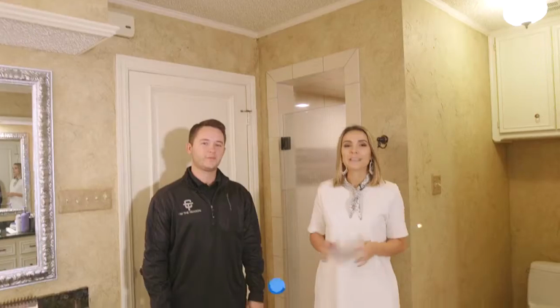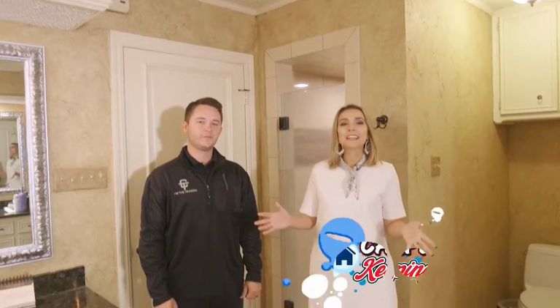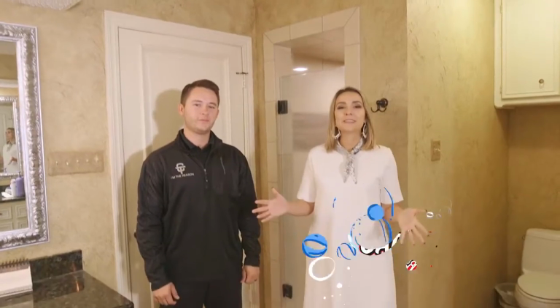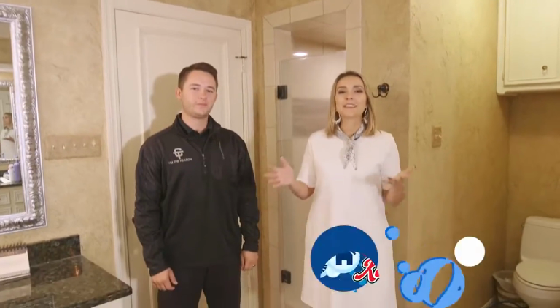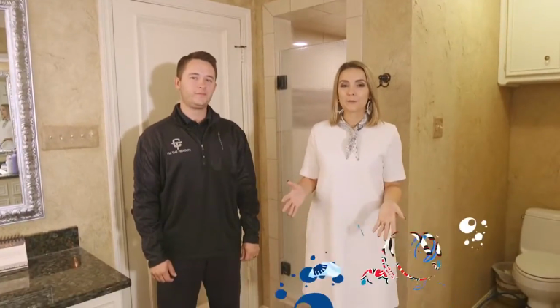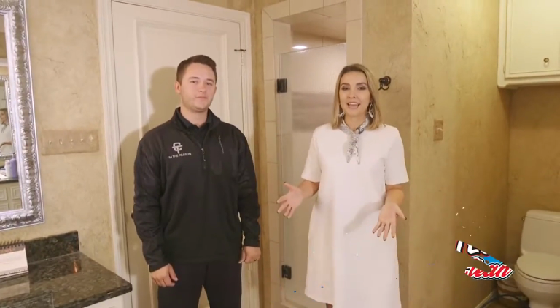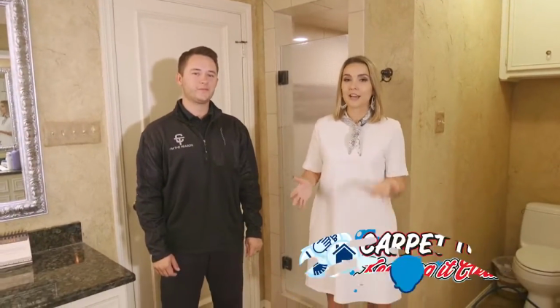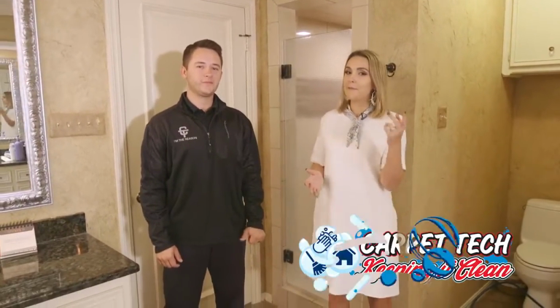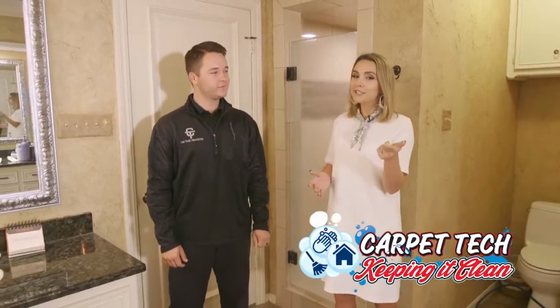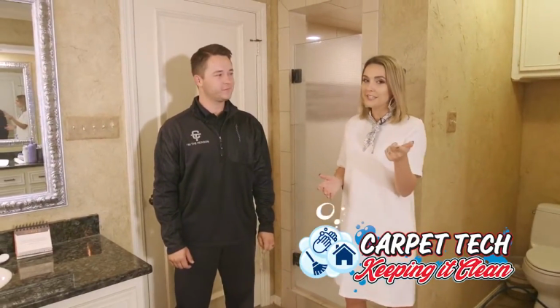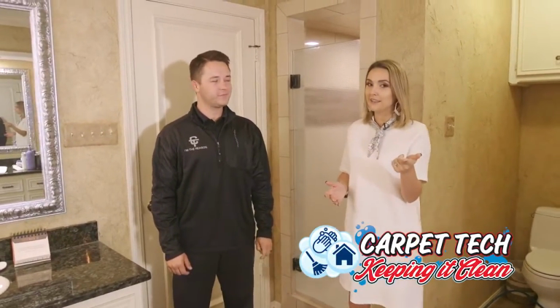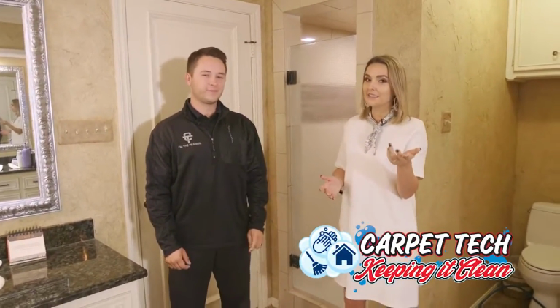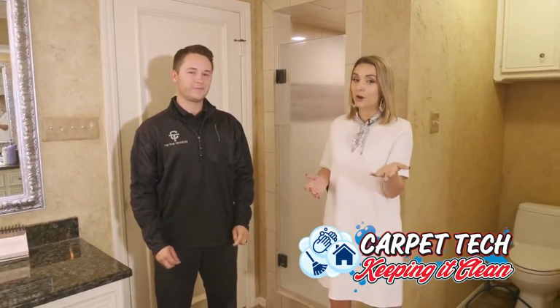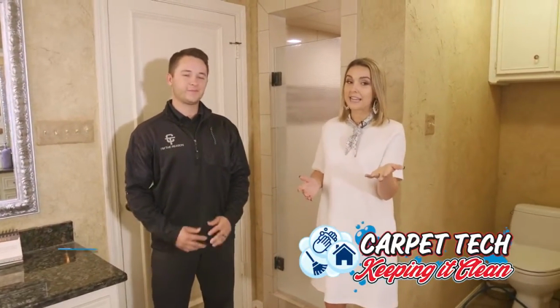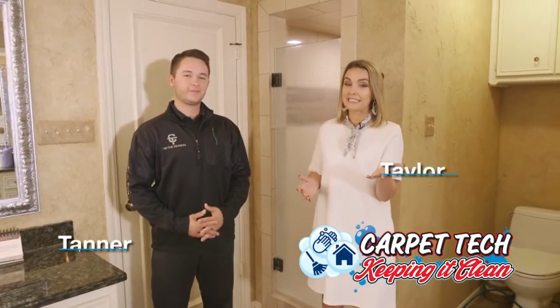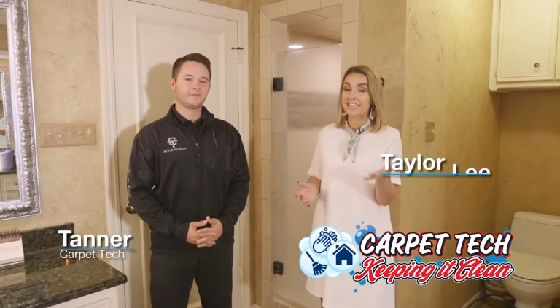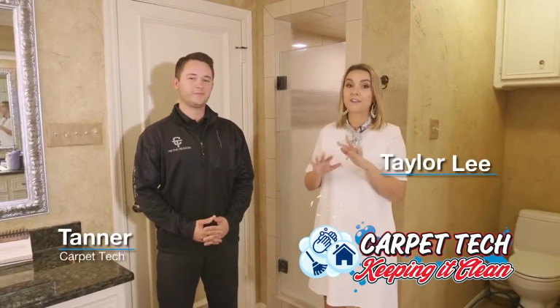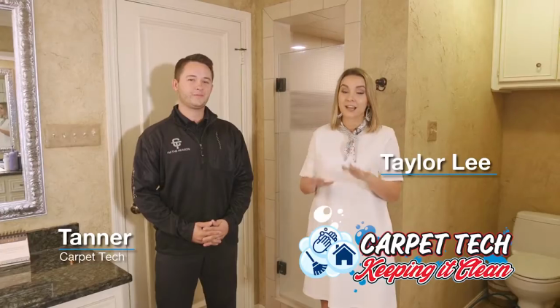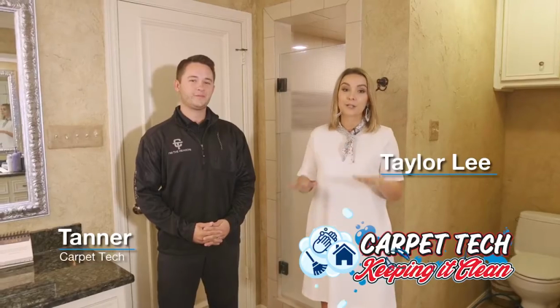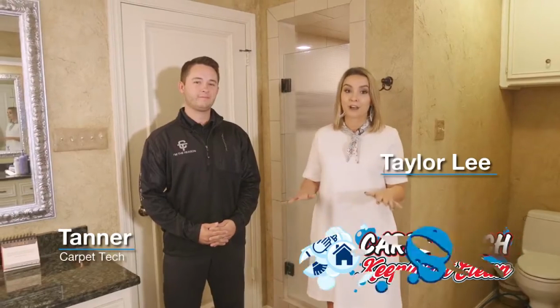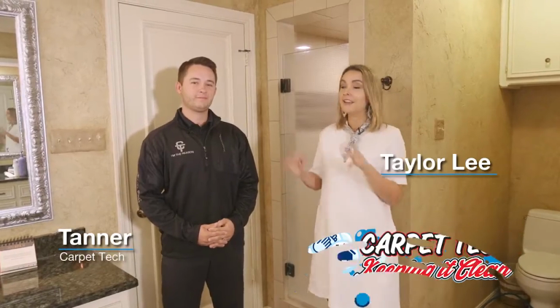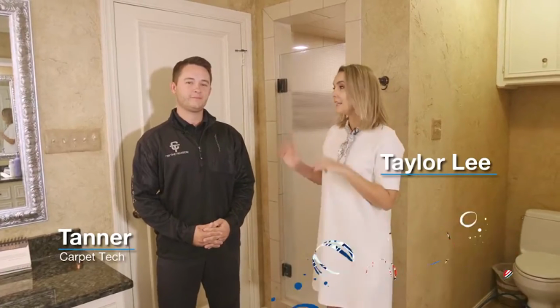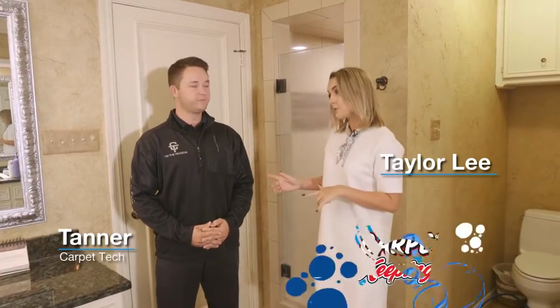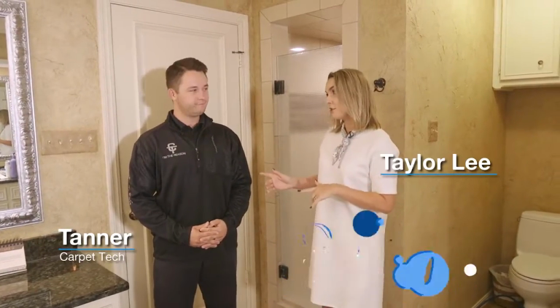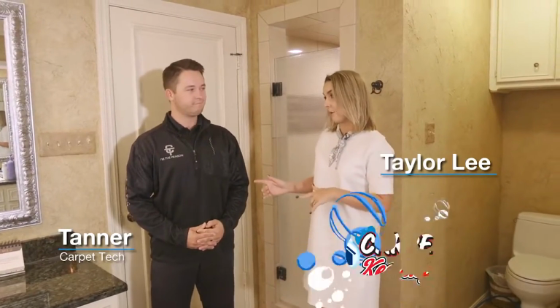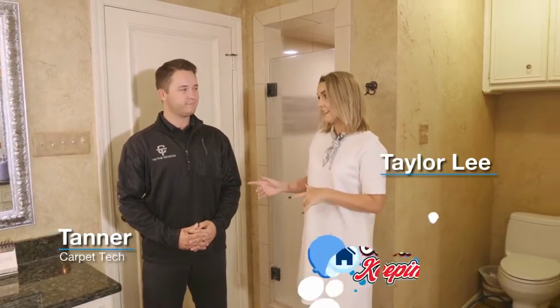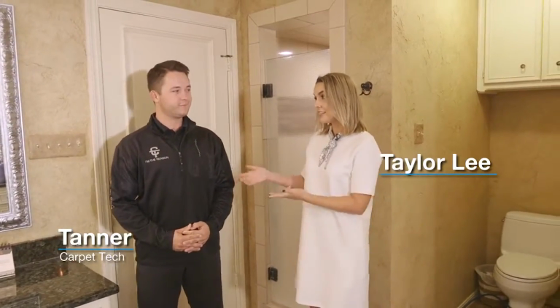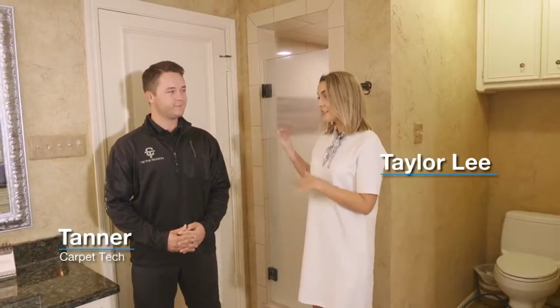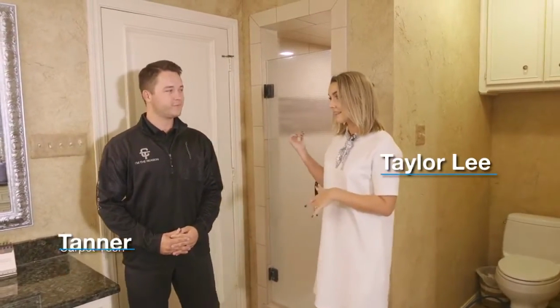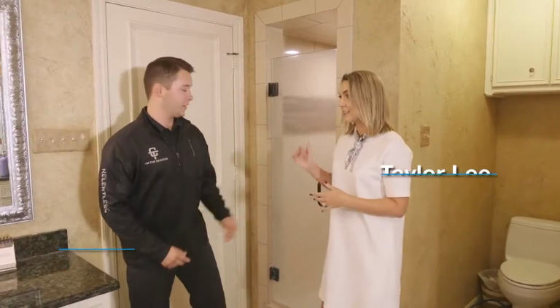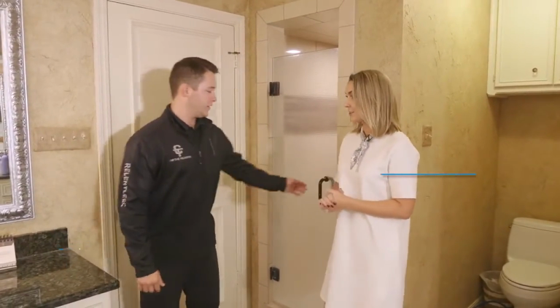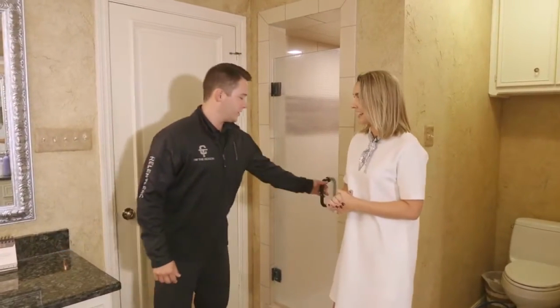We're keeping it clean with Carpet Tech. Now, I bet you didn't realize that Carpet Tech can take care of the tile and grout, especially in our showers. Tanner, tell us about this cleaning challenge today.